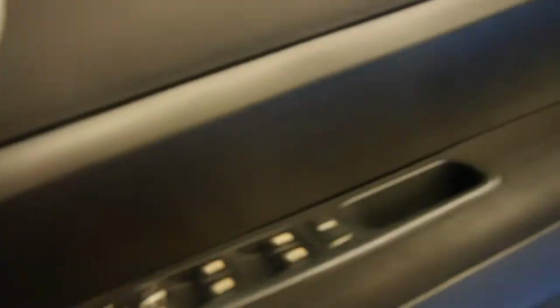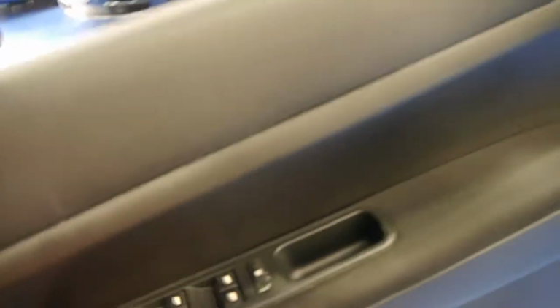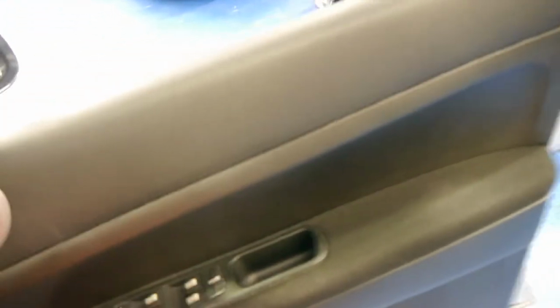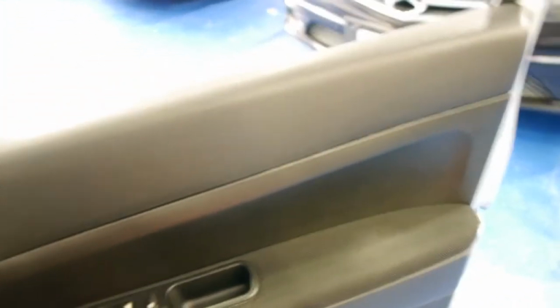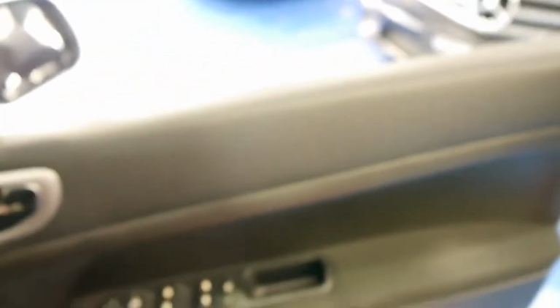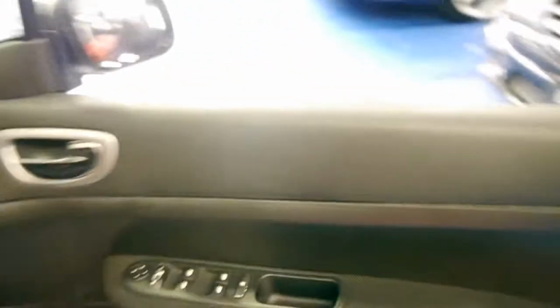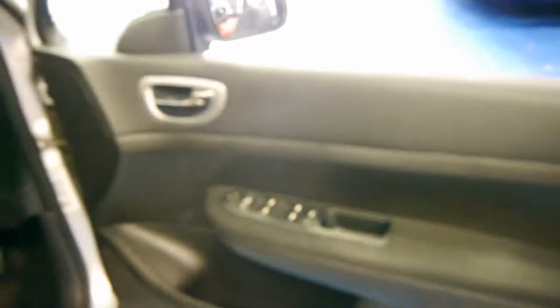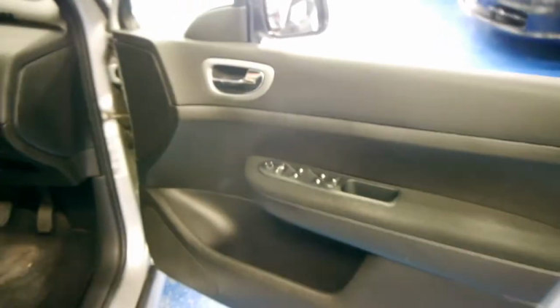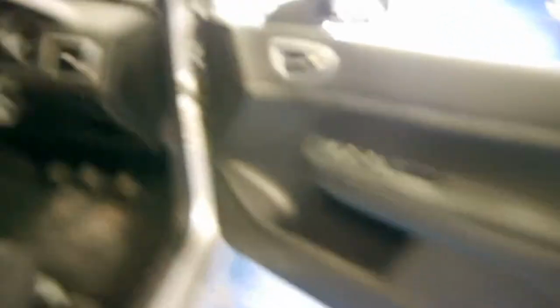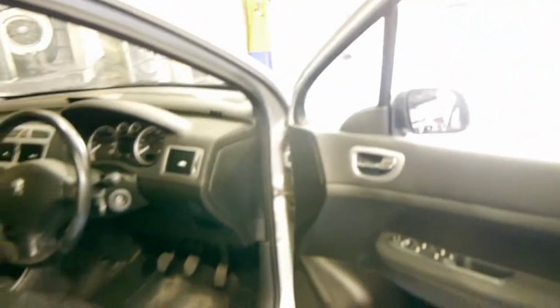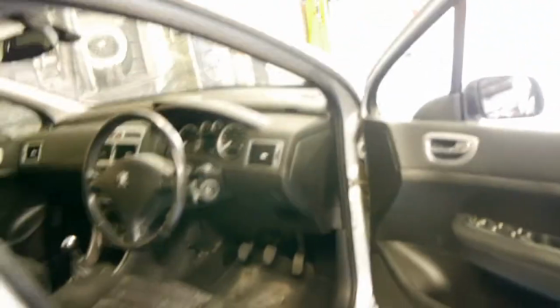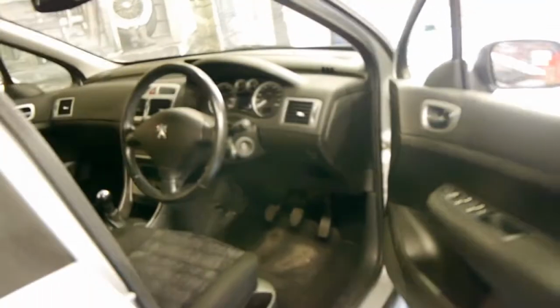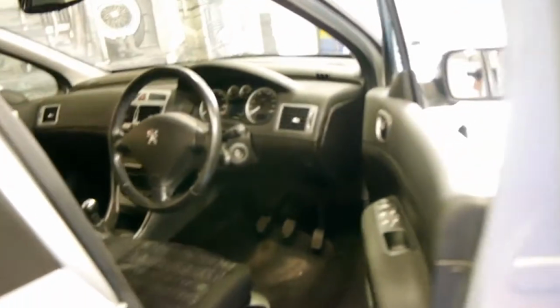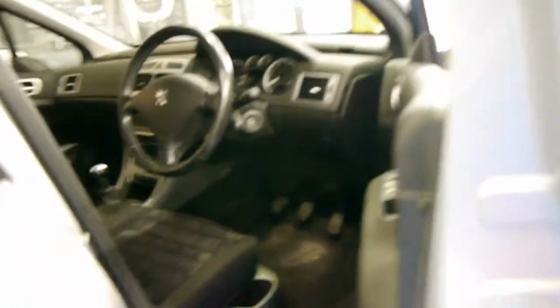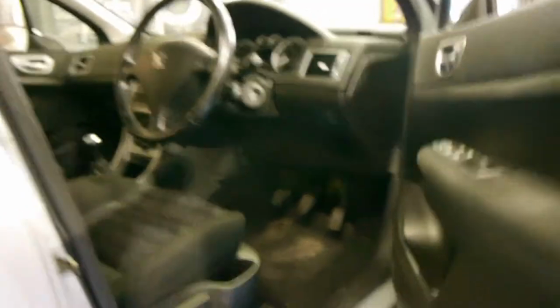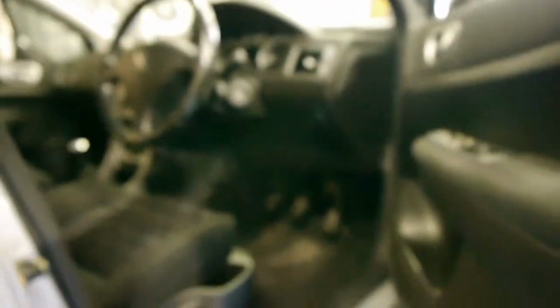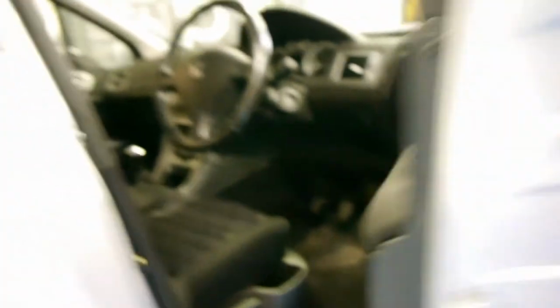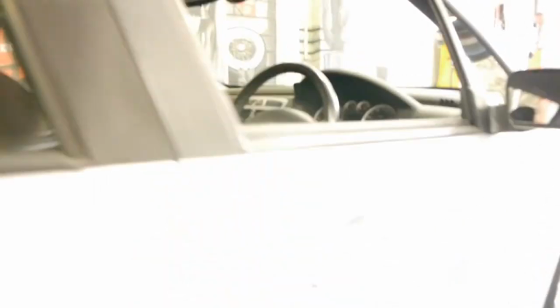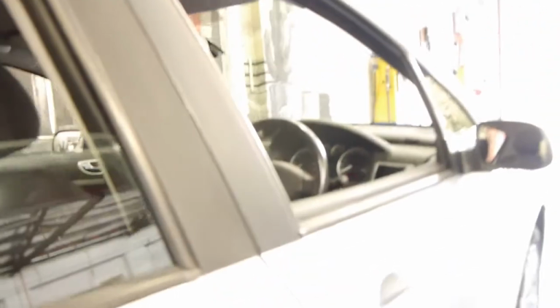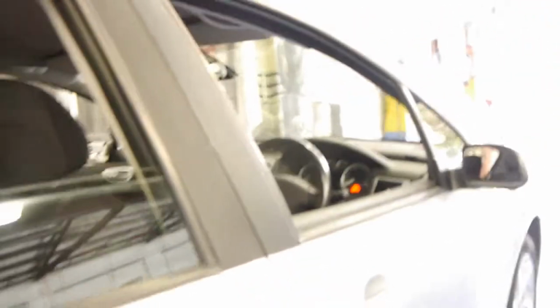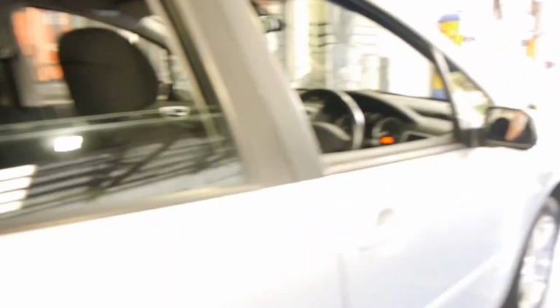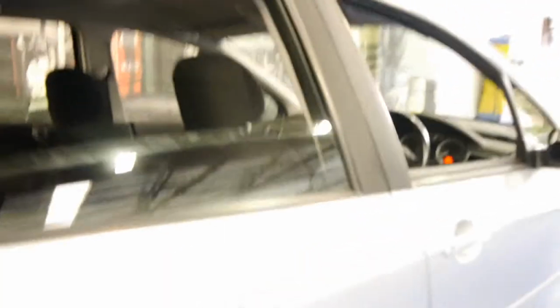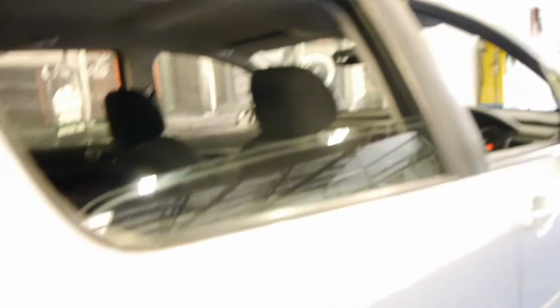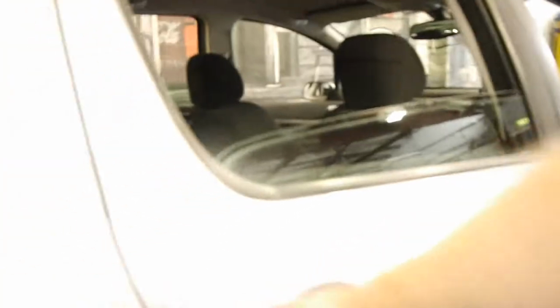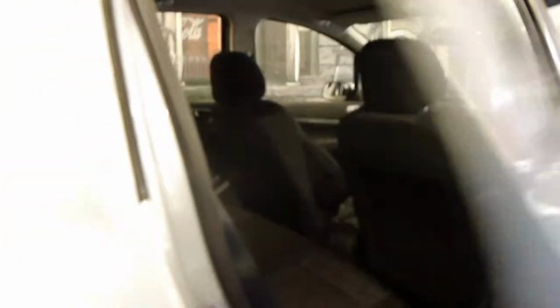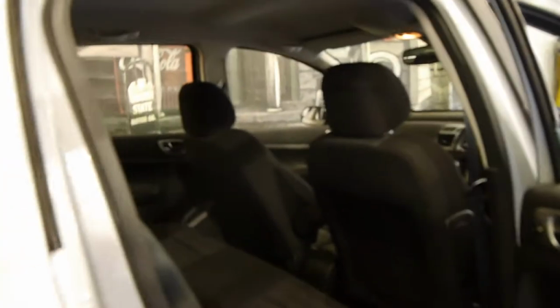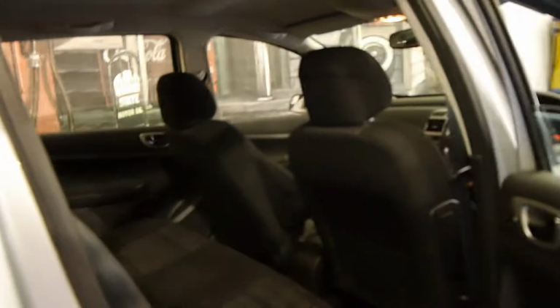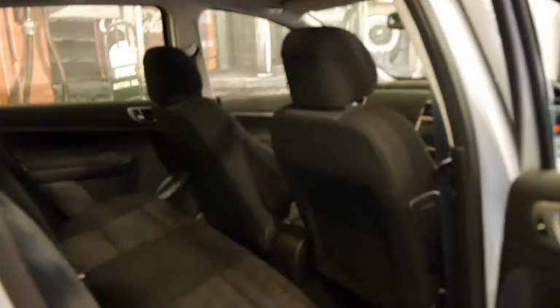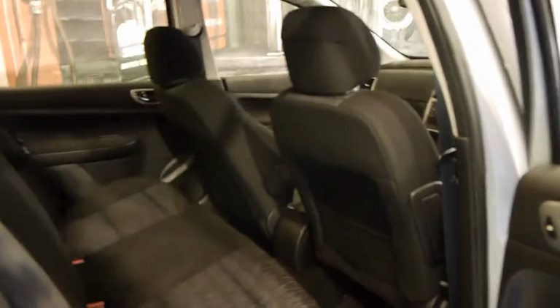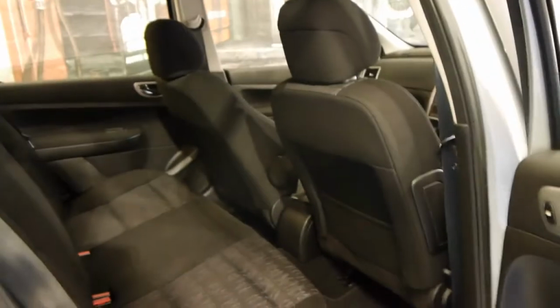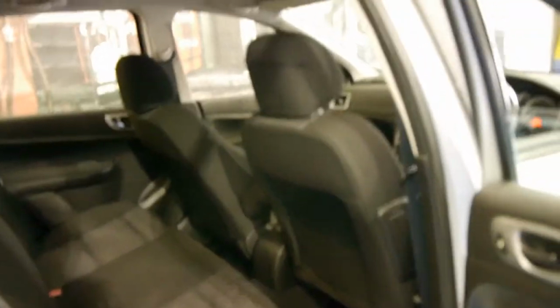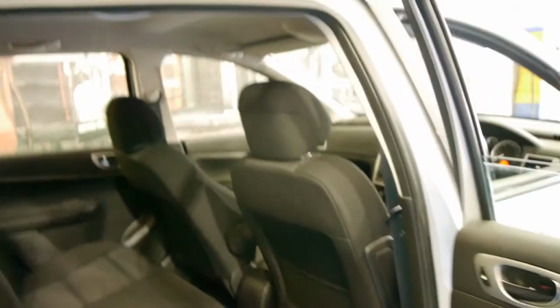They're very economical, very reliable, and being a Peugeot they're also very safe. It was built and complied in 2004. Silver with charcoal interior is a pretty sensible colour combination to have.